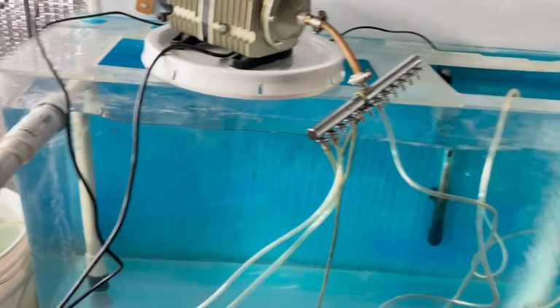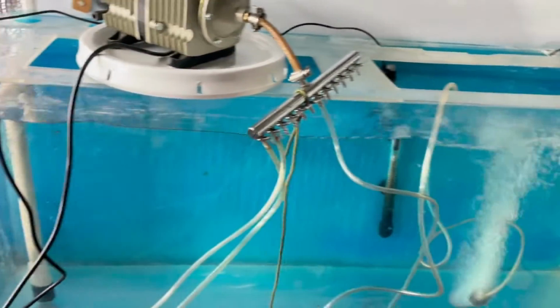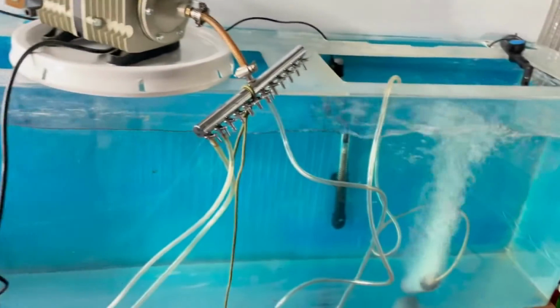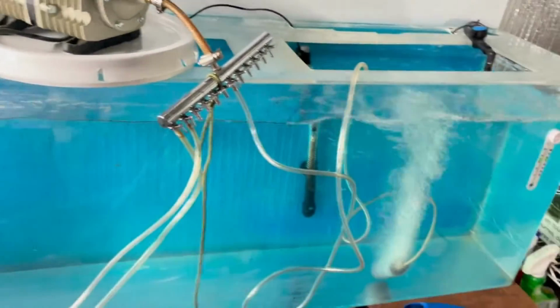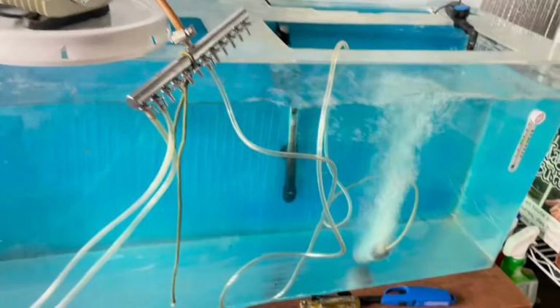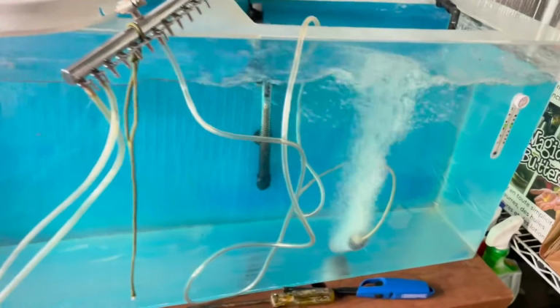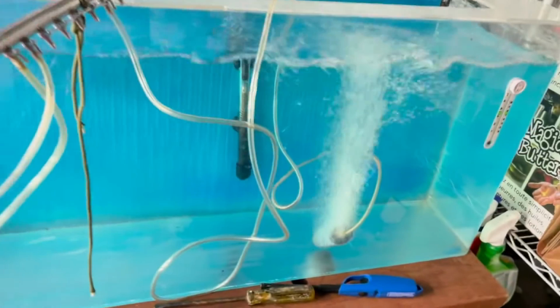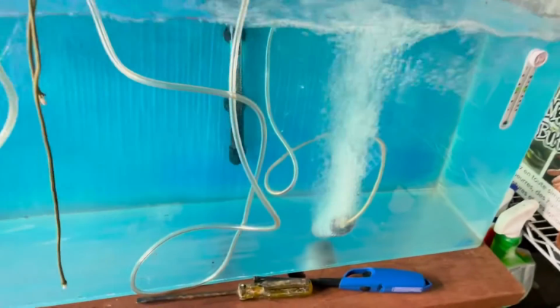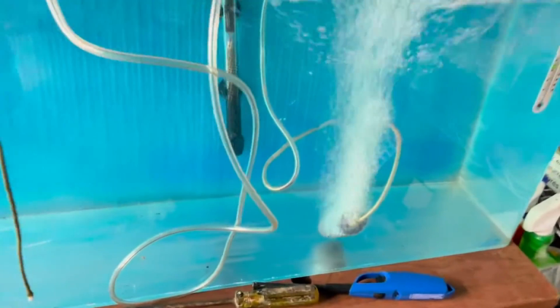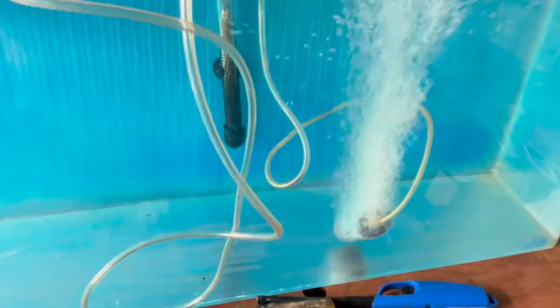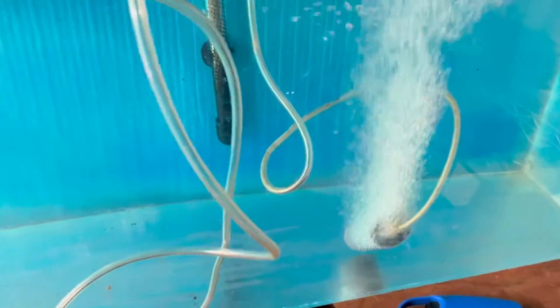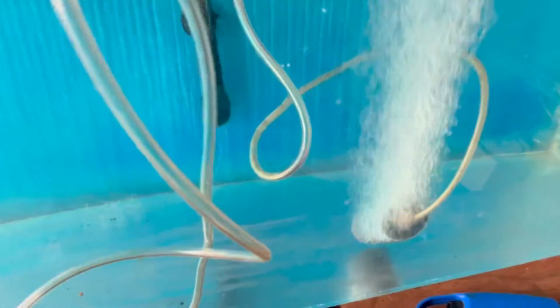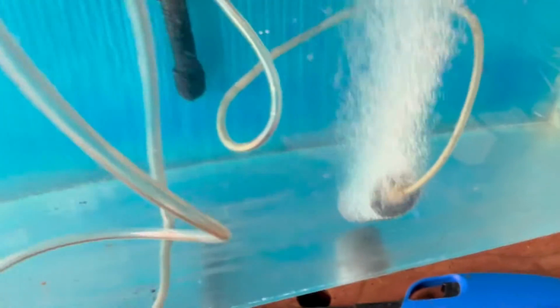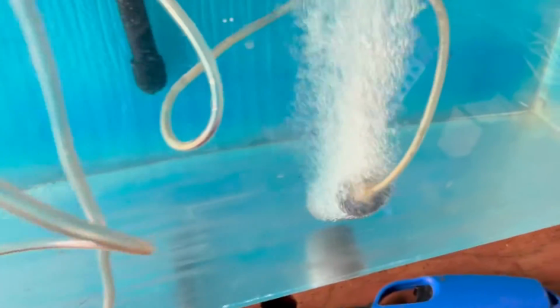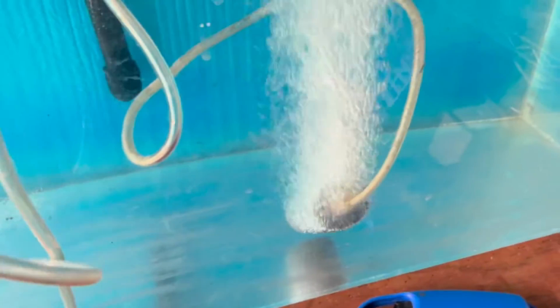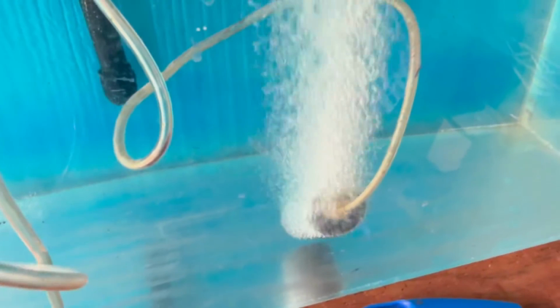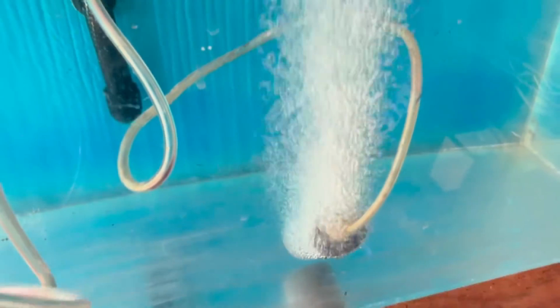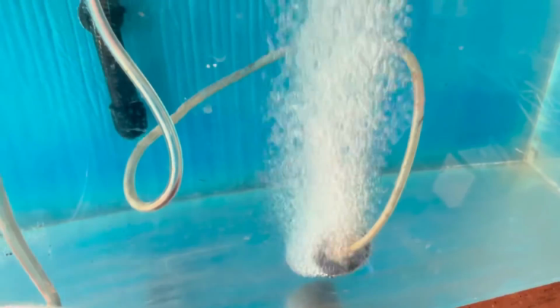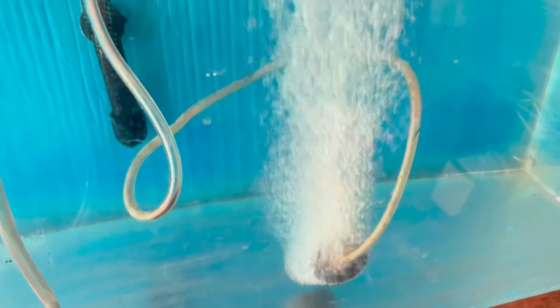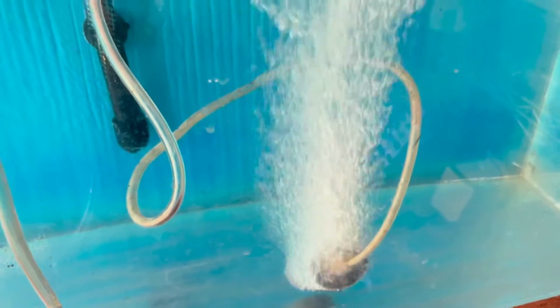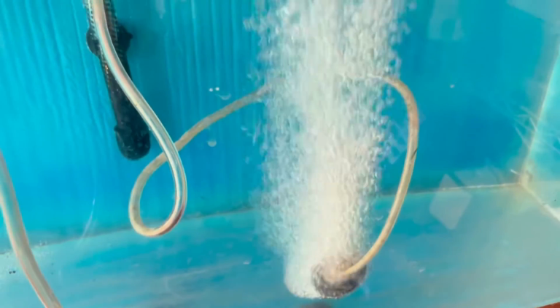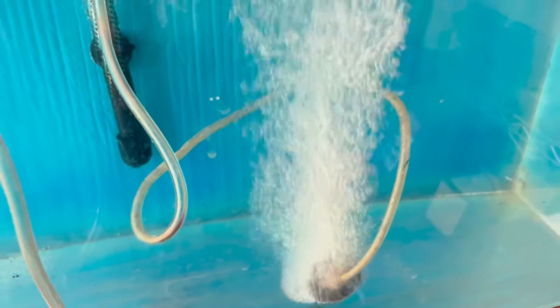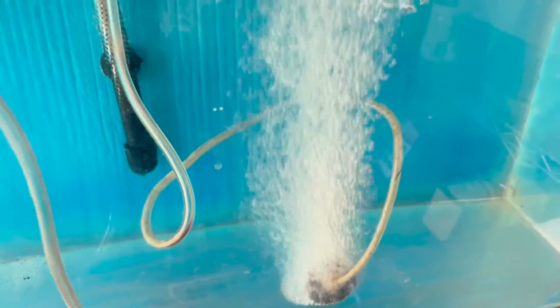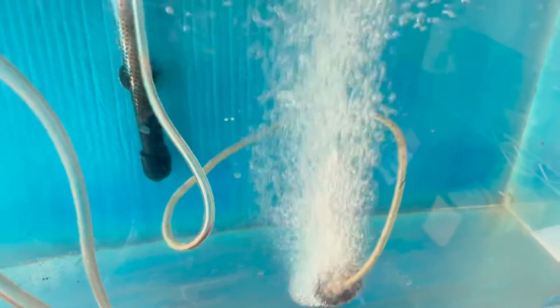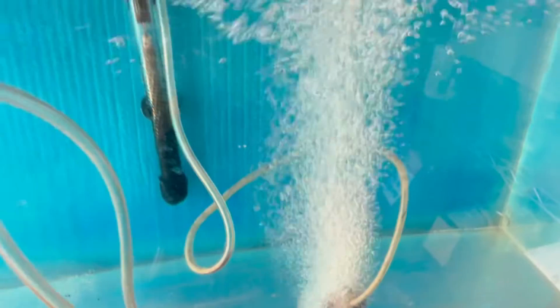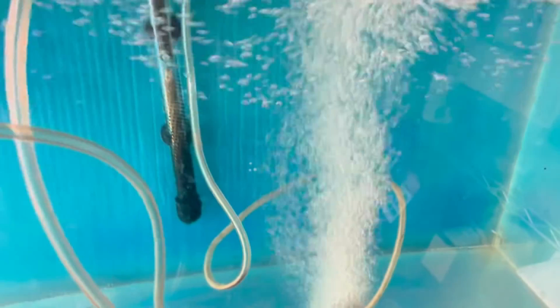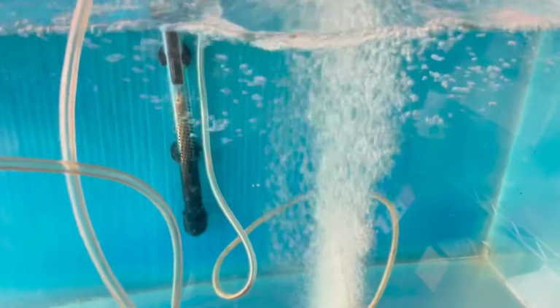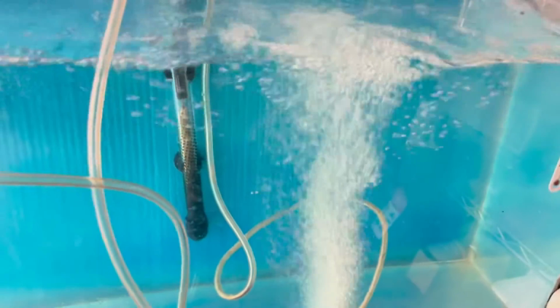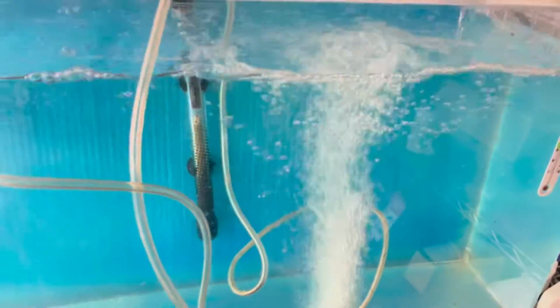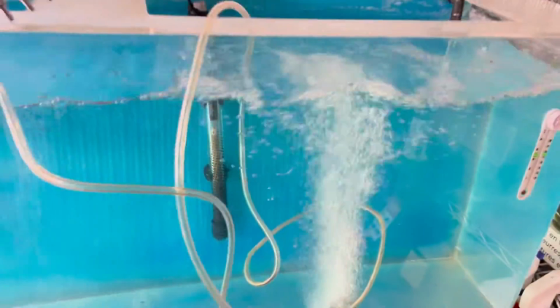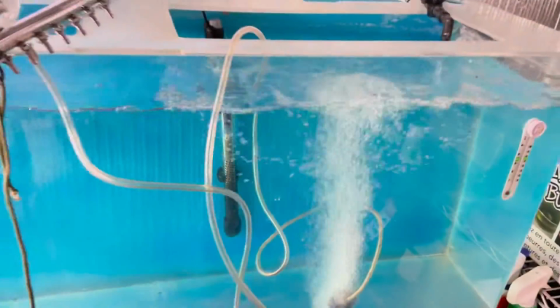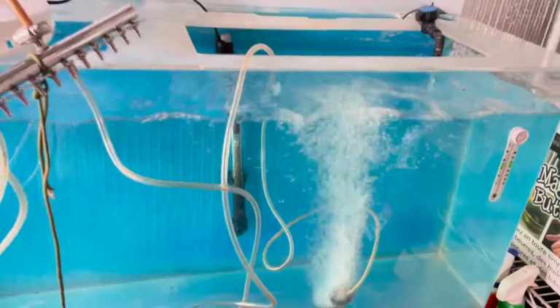Check this out — this thing is just putting out a ton of air. Look at that.